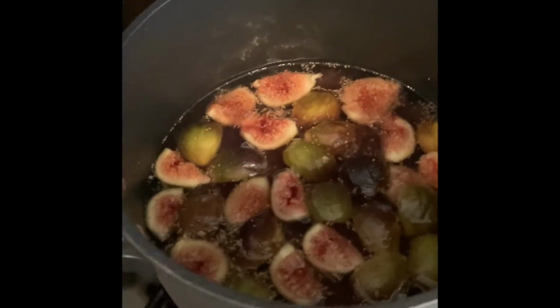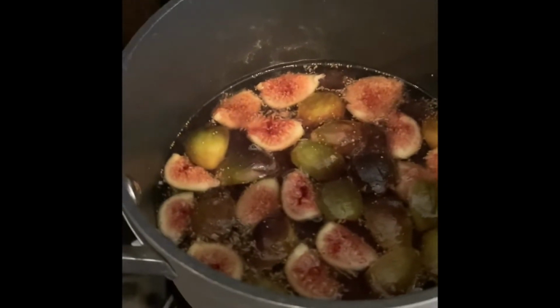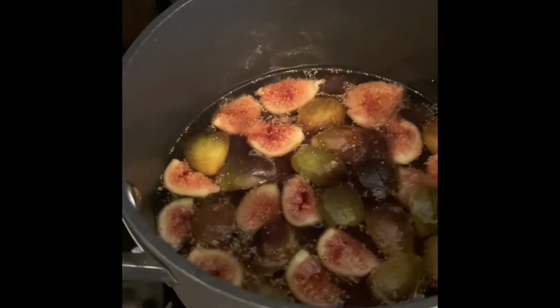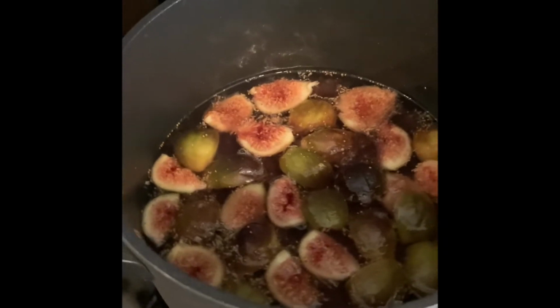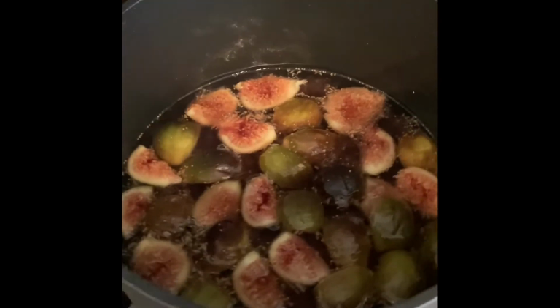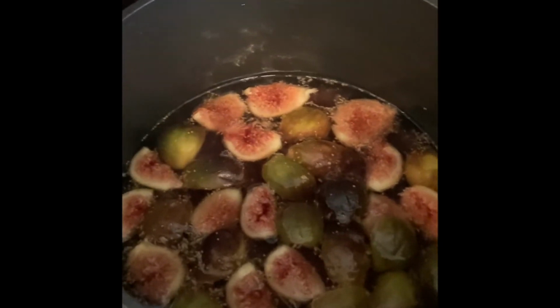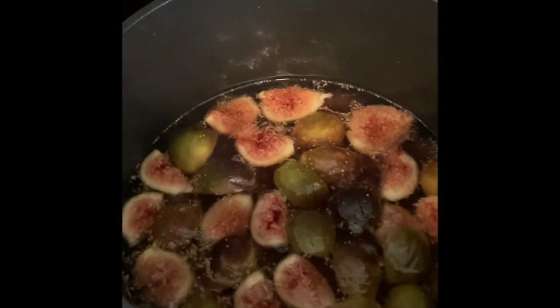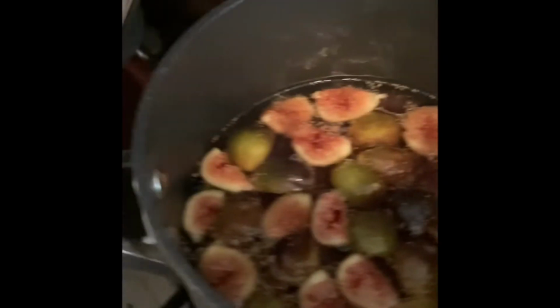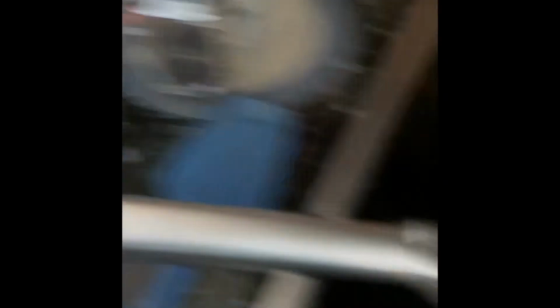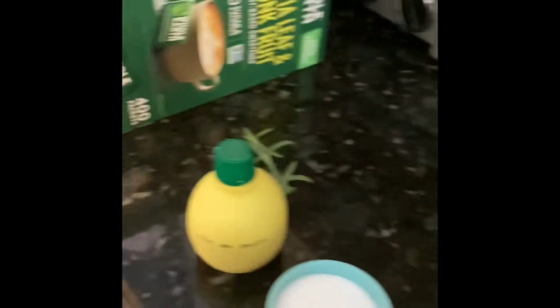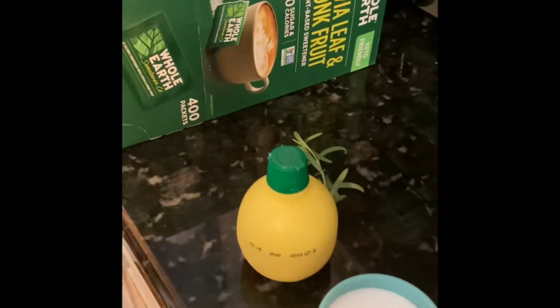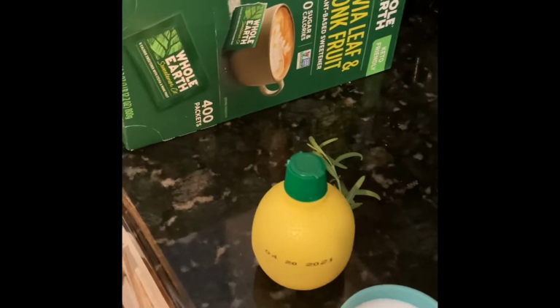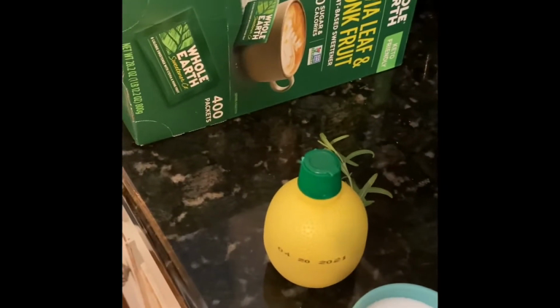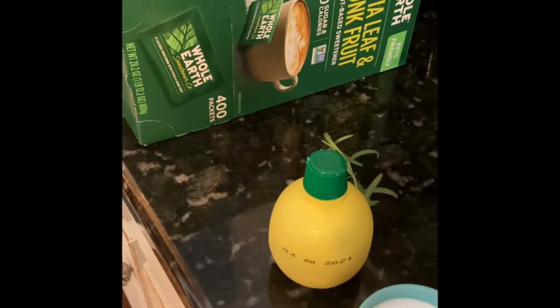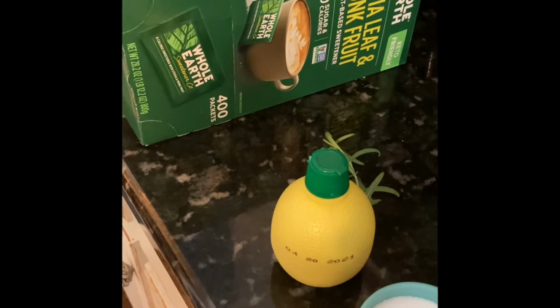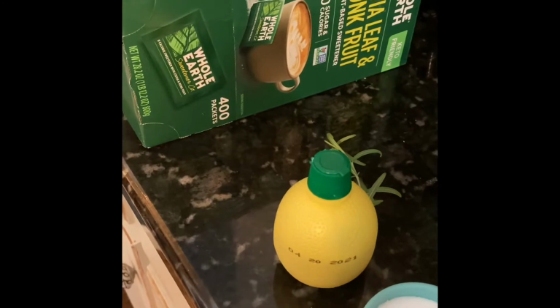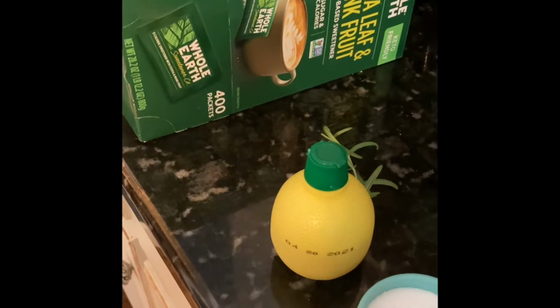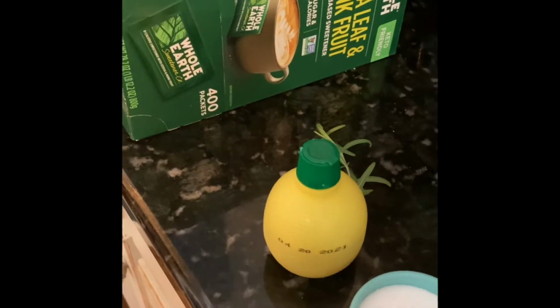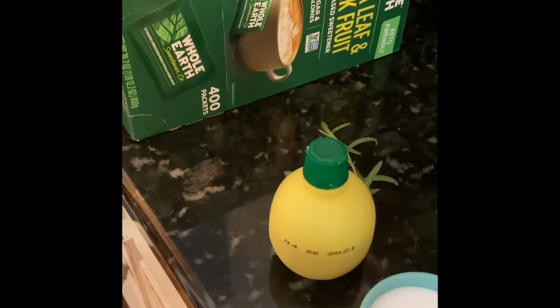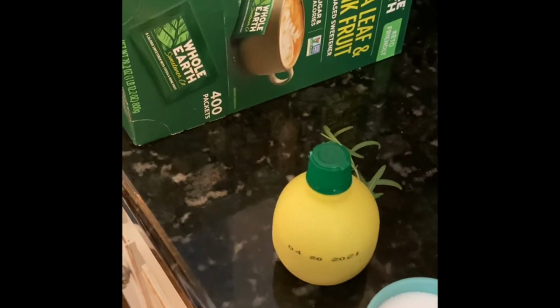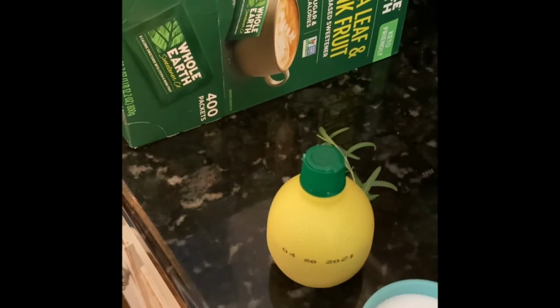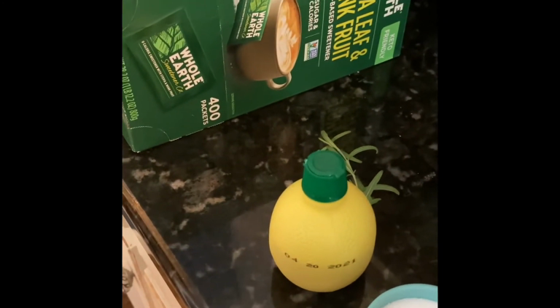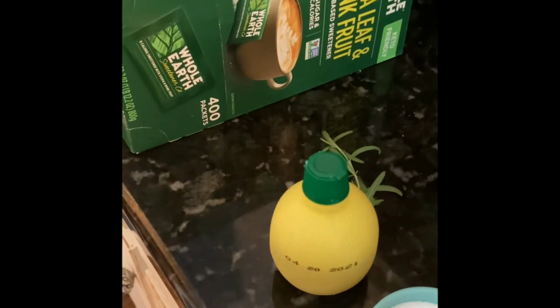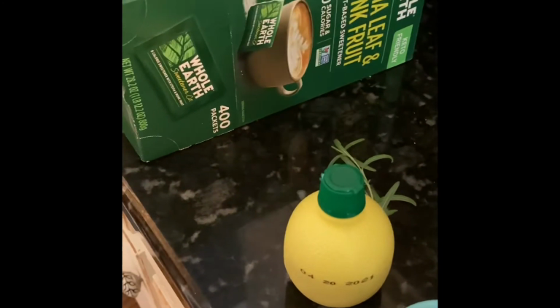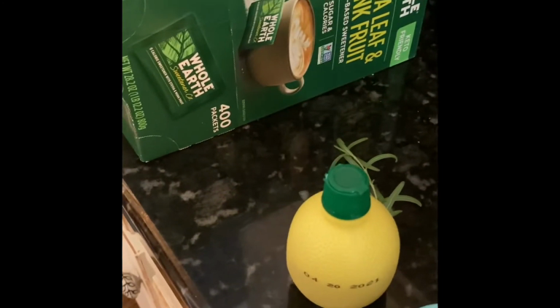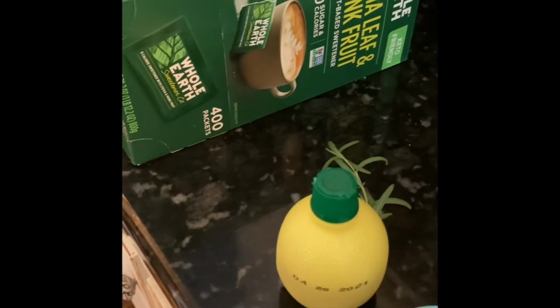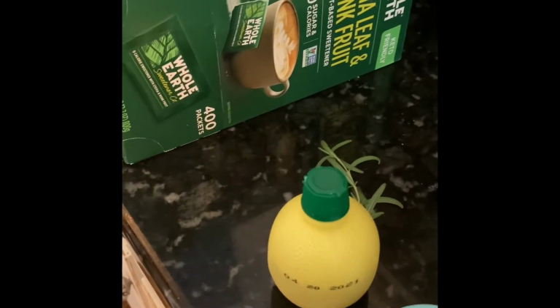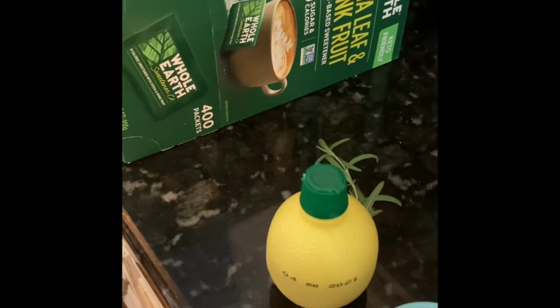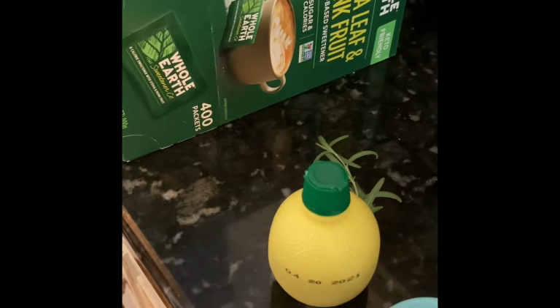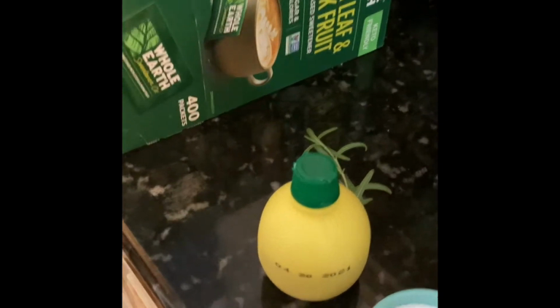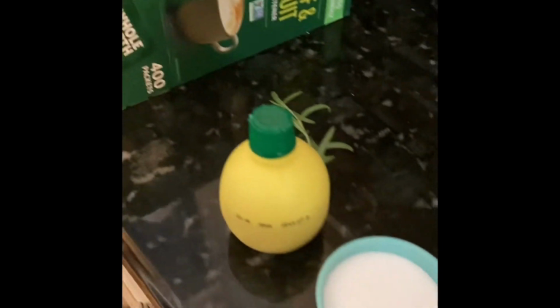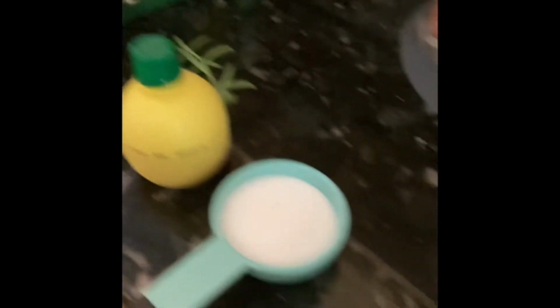I was looking up online some substitutes I could use, and it turns out that the stevia and monk fruit blend by Whole Earth is a substitute you could use, and we already use that in our coffee, so I had quite a bit of it here.